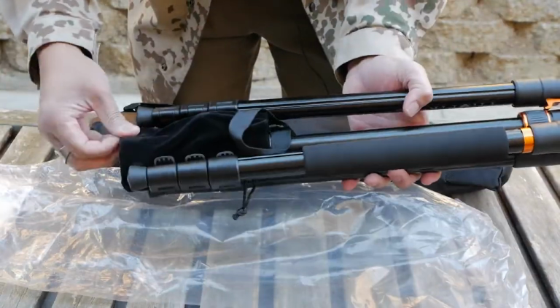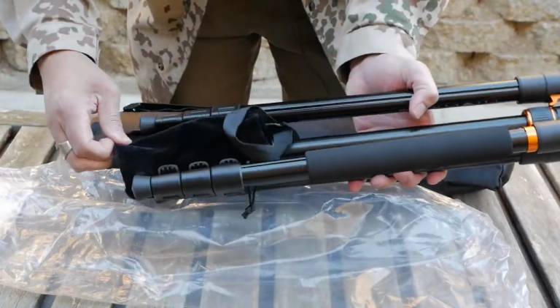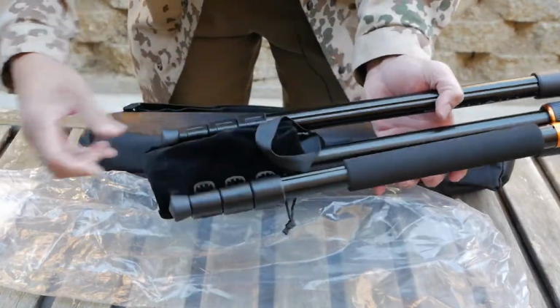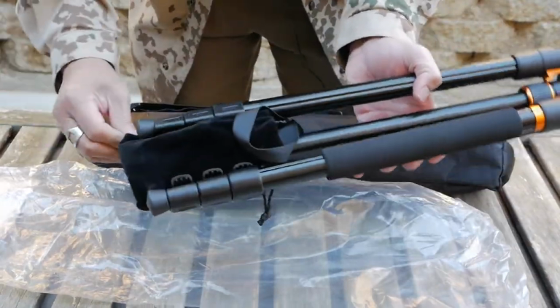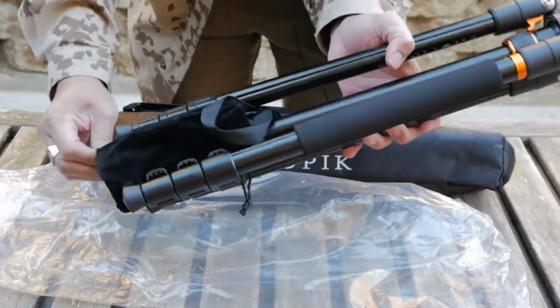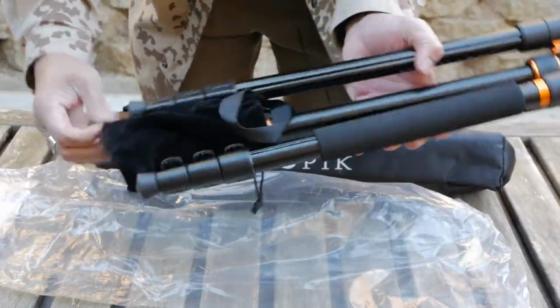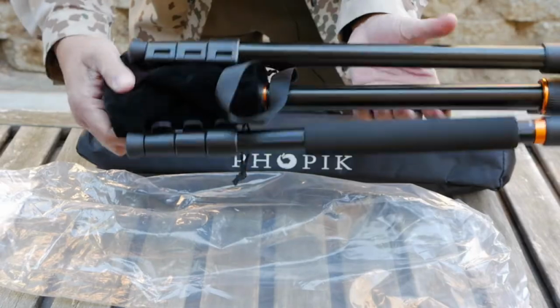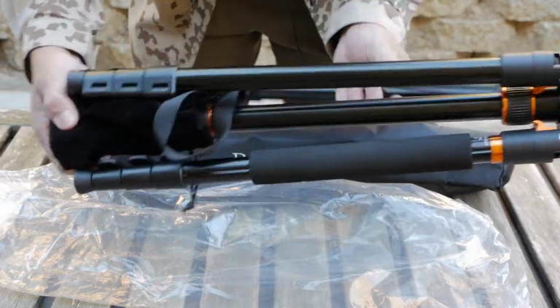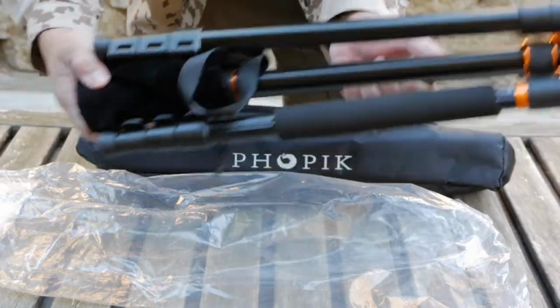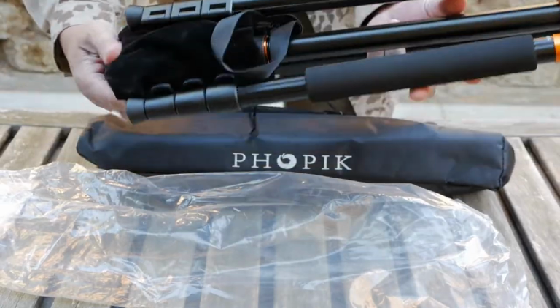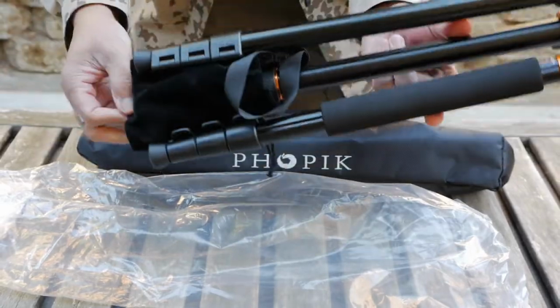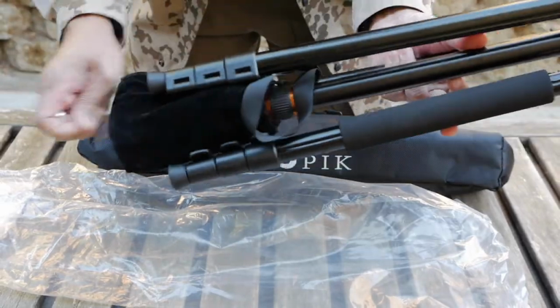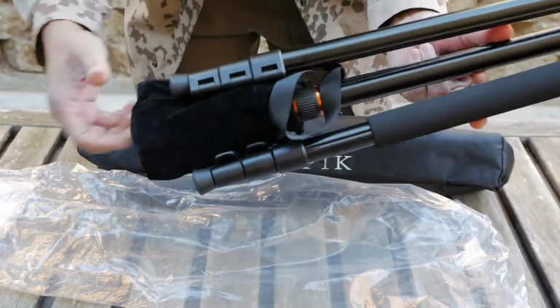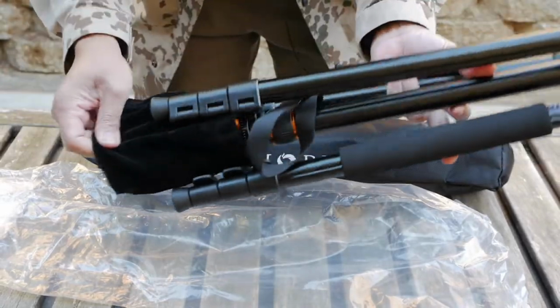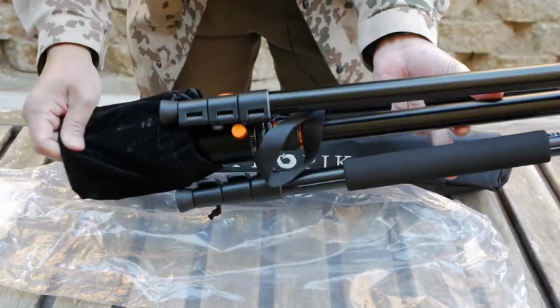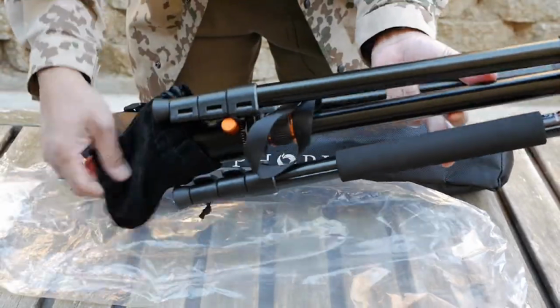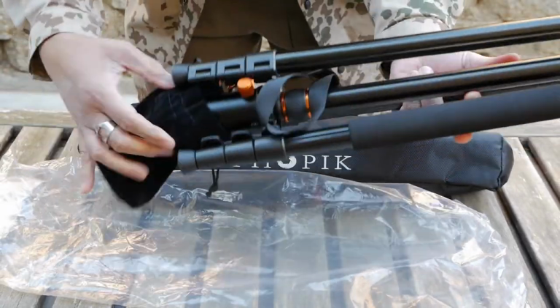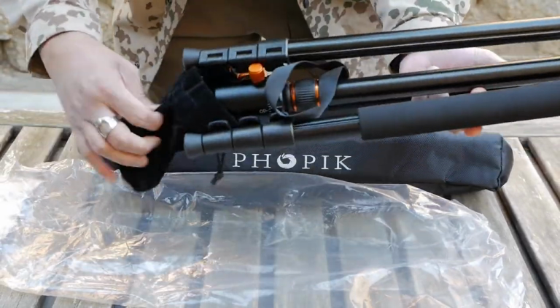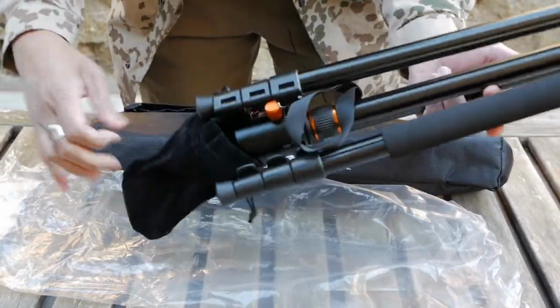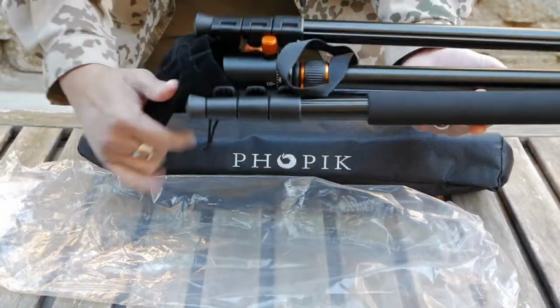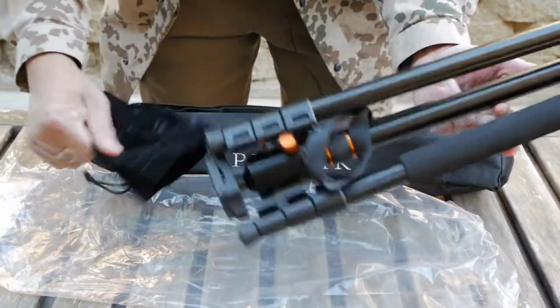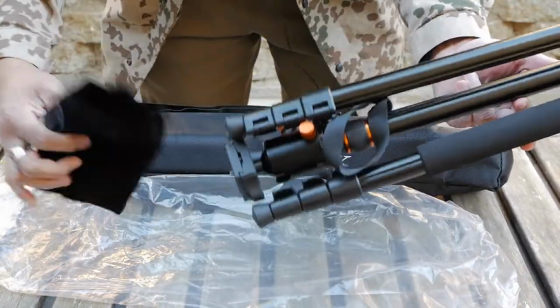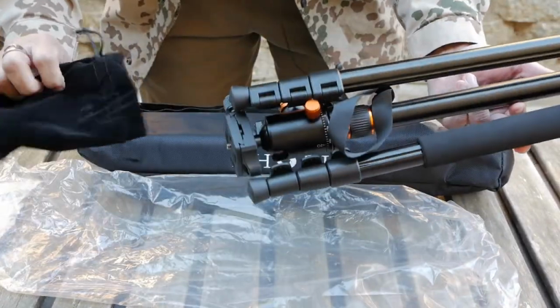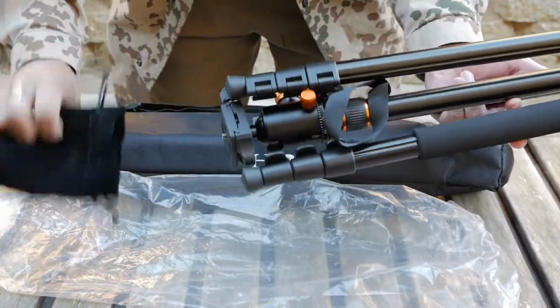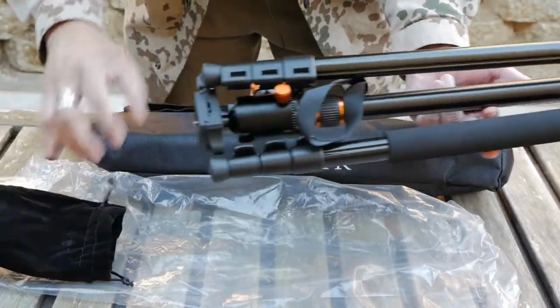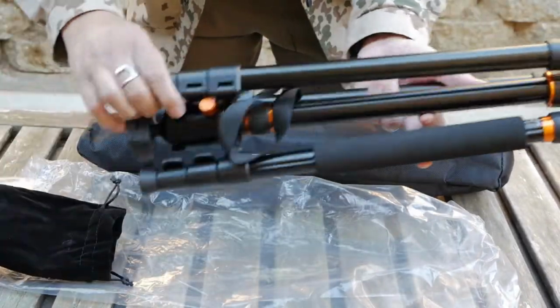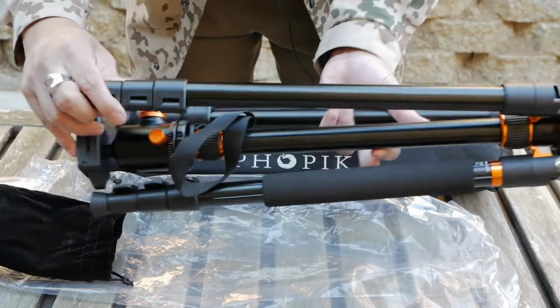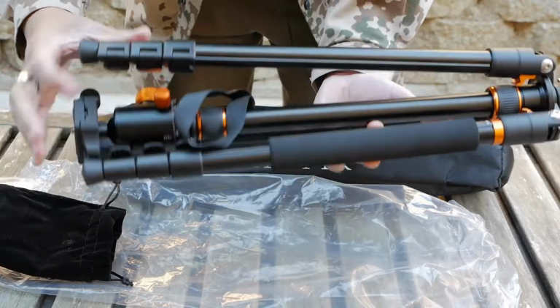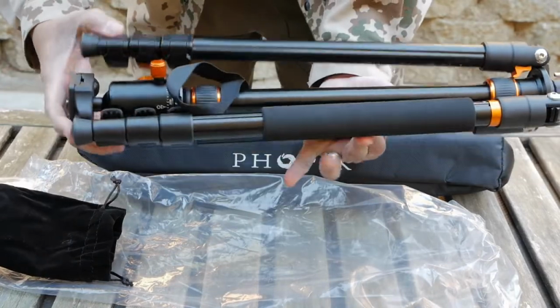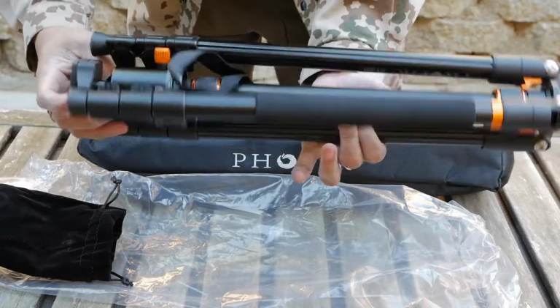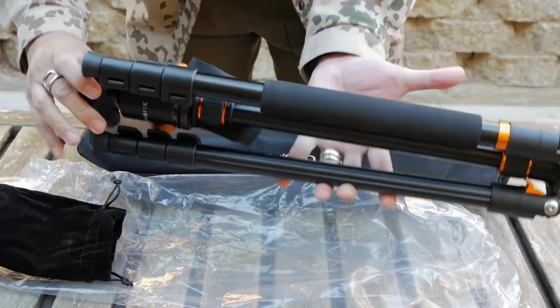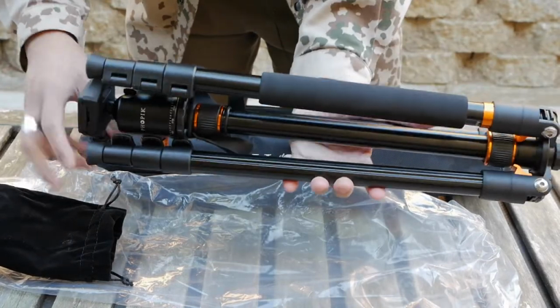There is also a velvet pouch, which I'm guessing is to carry all your accessories and whatnot, along with the tripod itself.